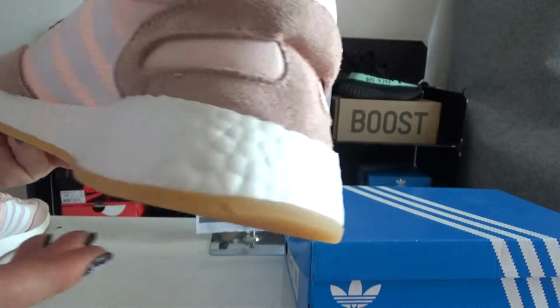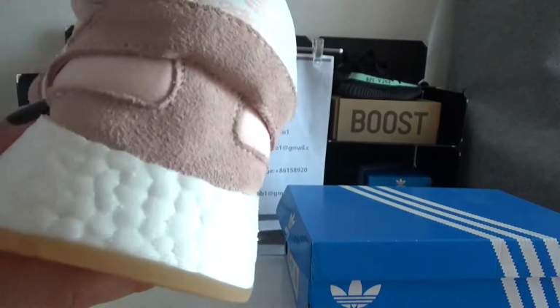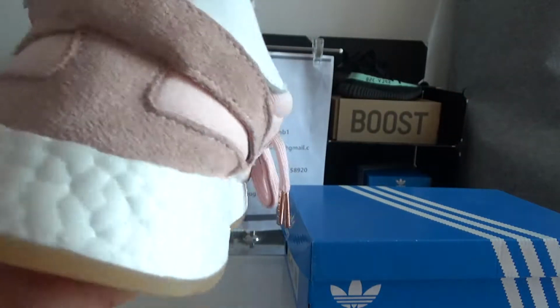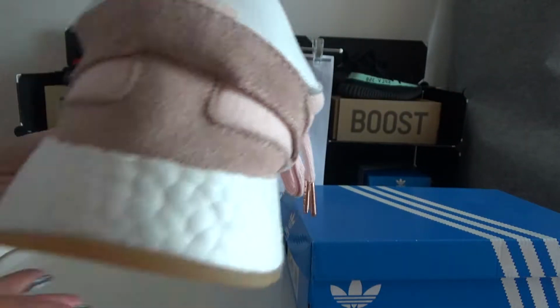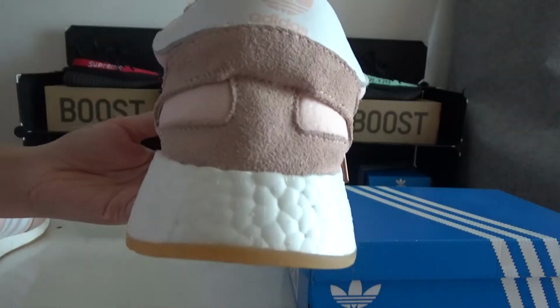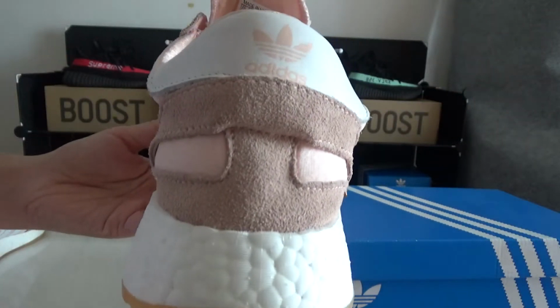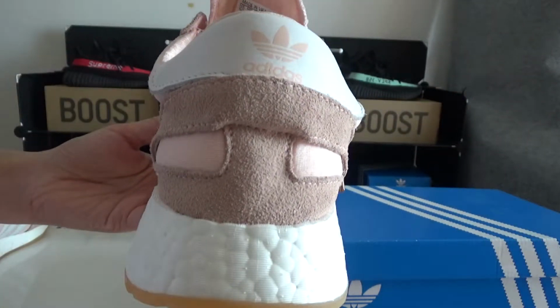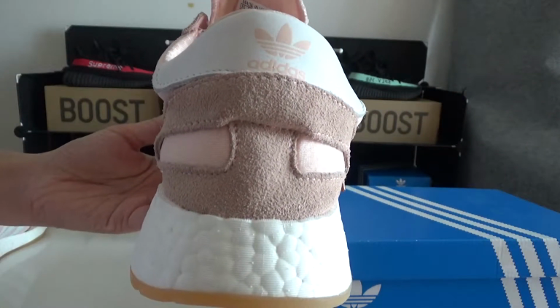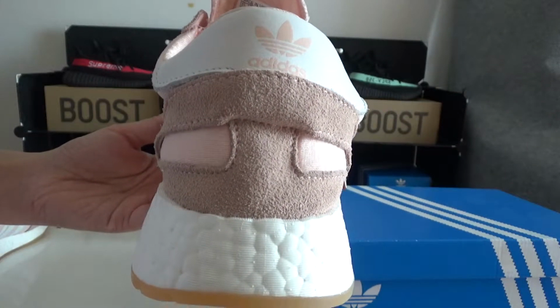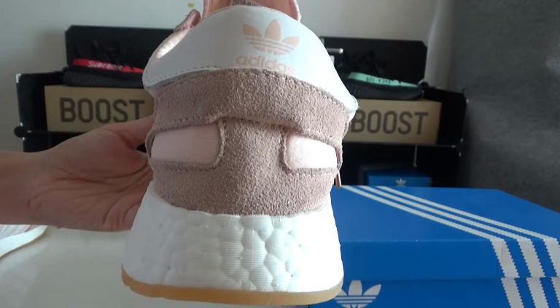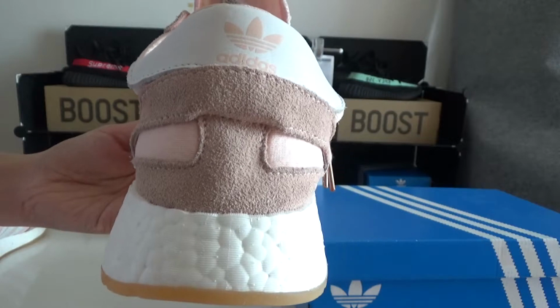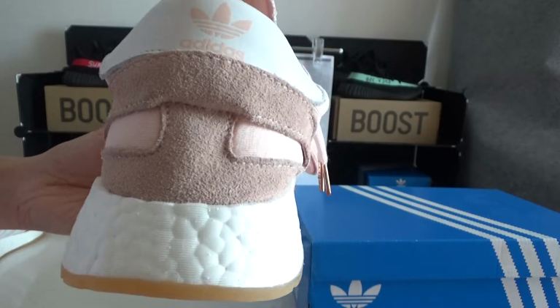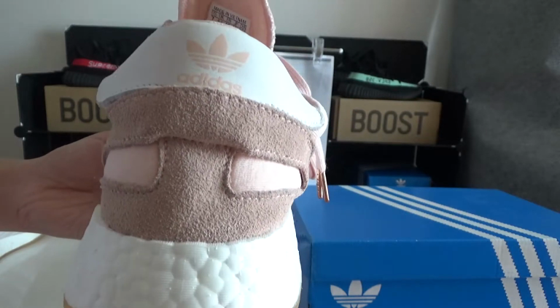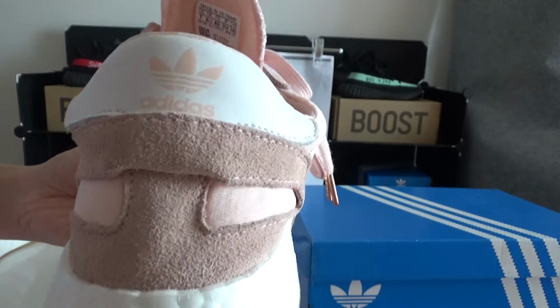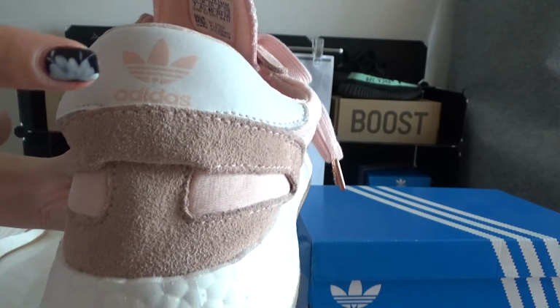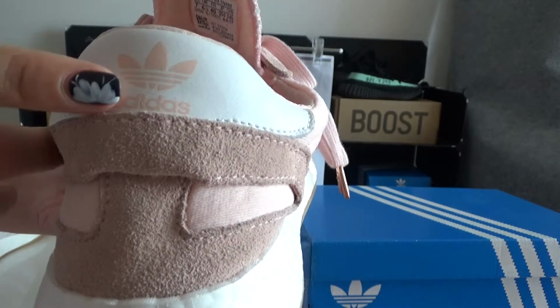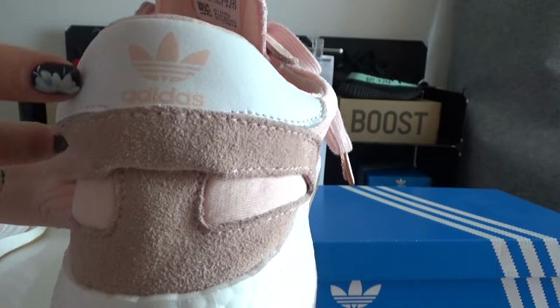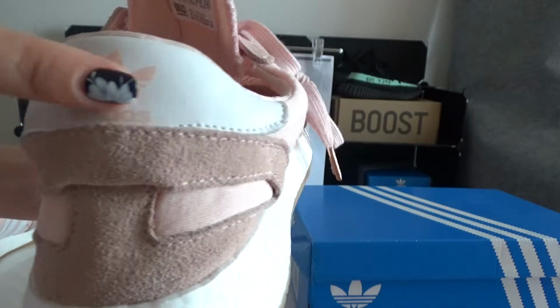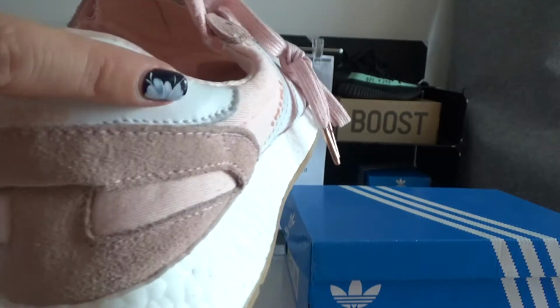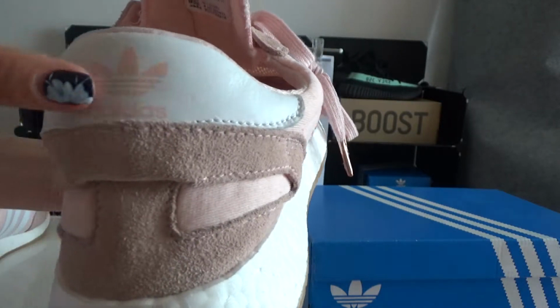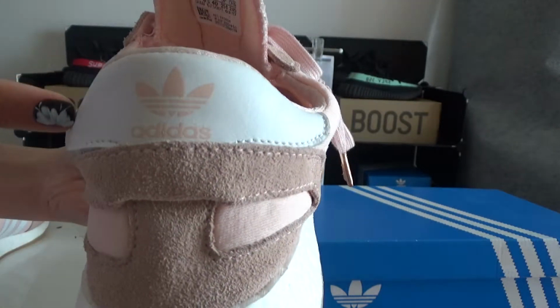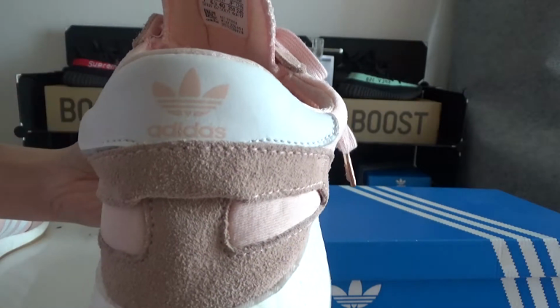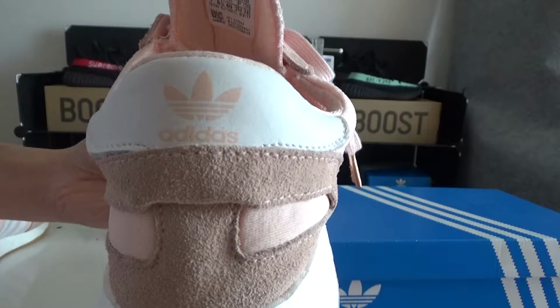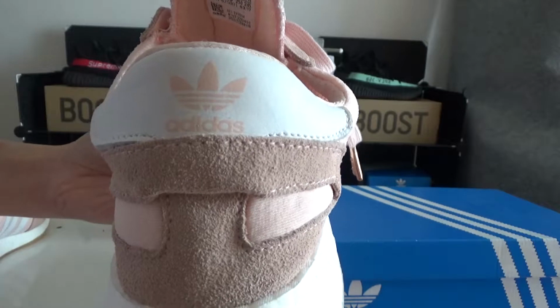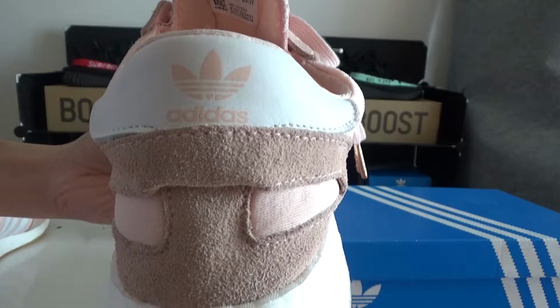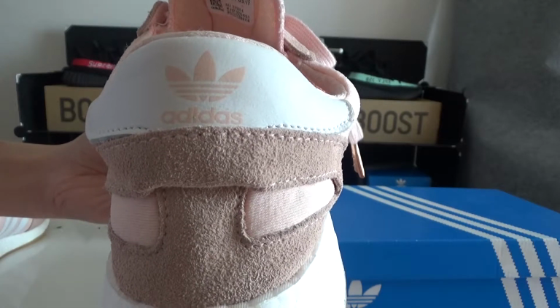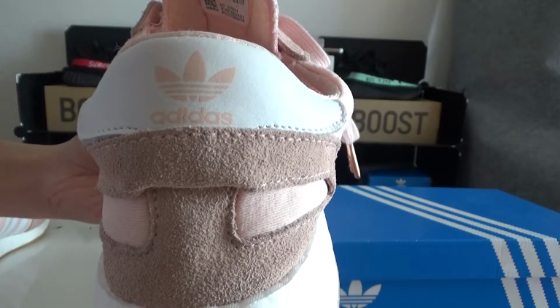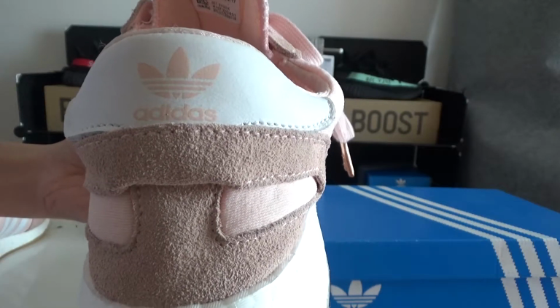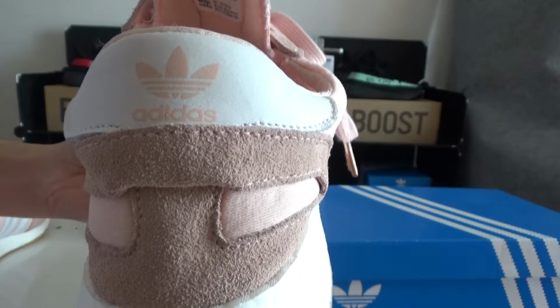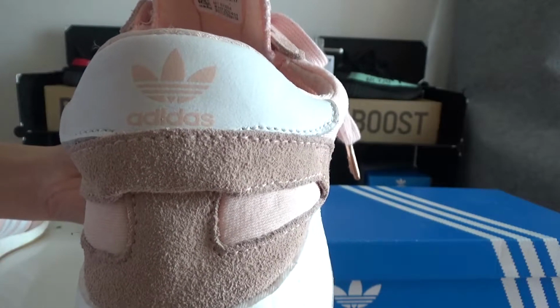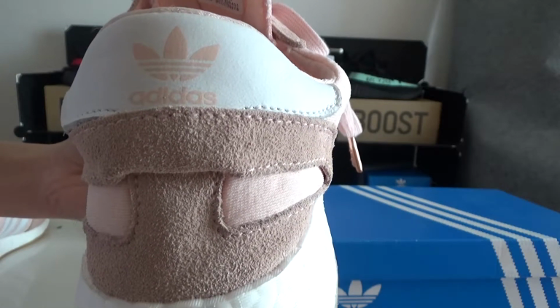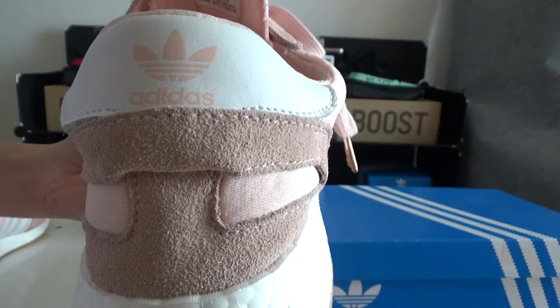Now I will show you the back part. It's done in sweater material. And you can check — it's the heel tab, done in leather material with Adidas logo on it.